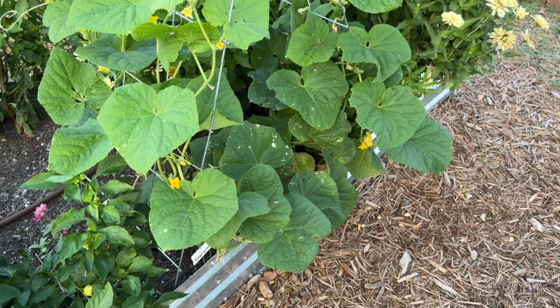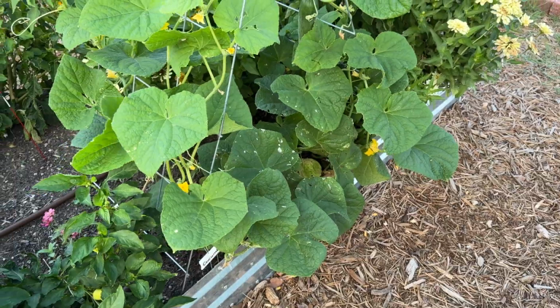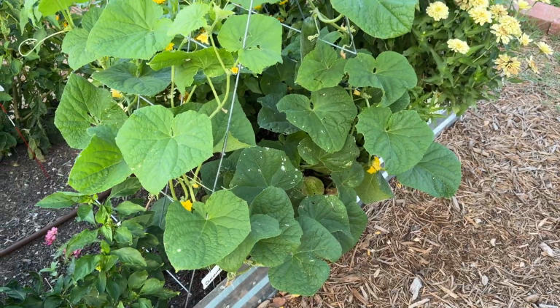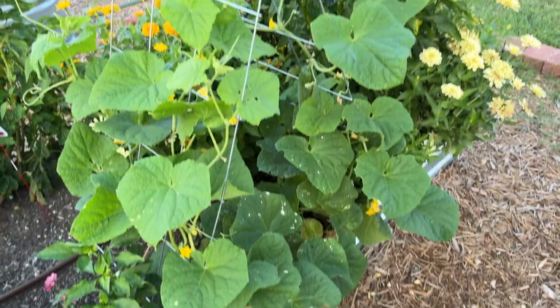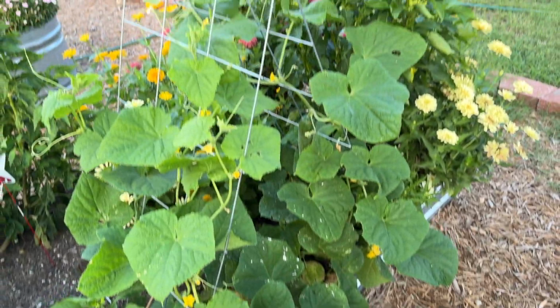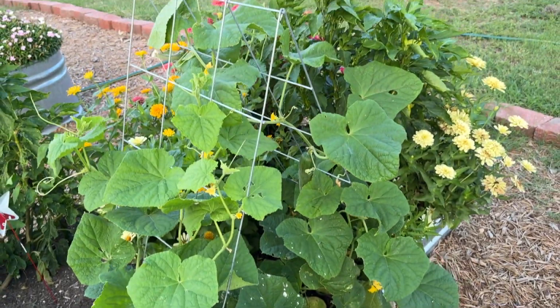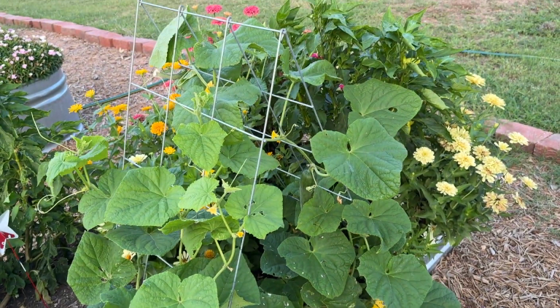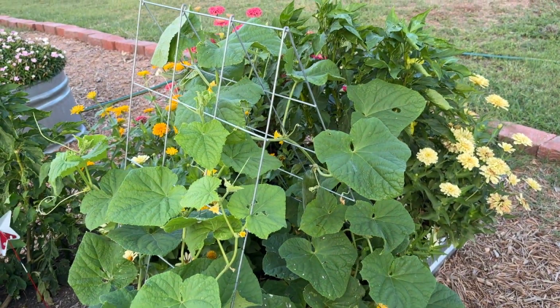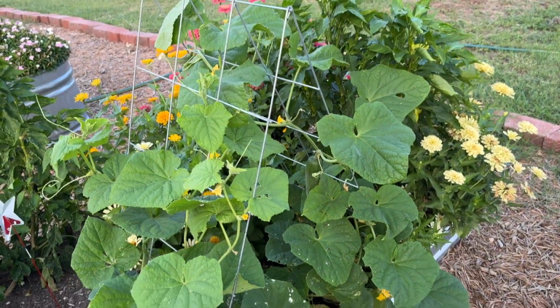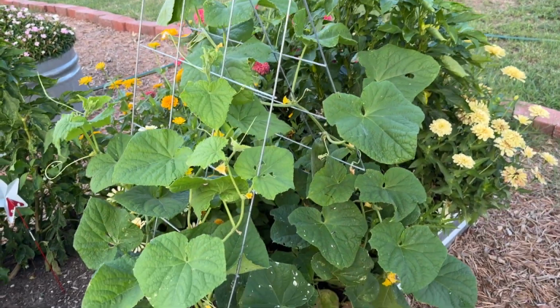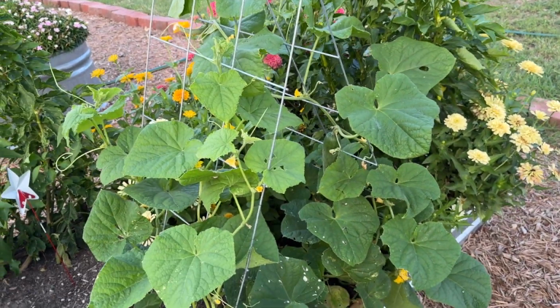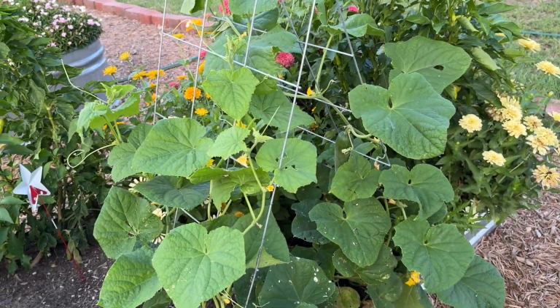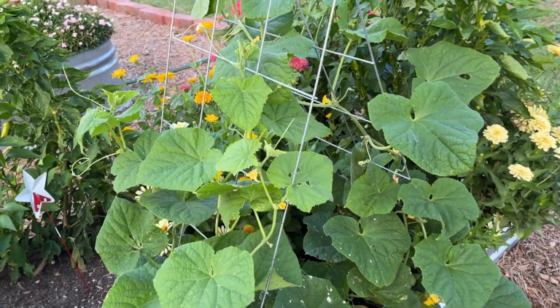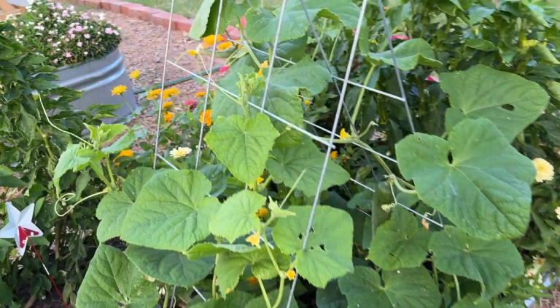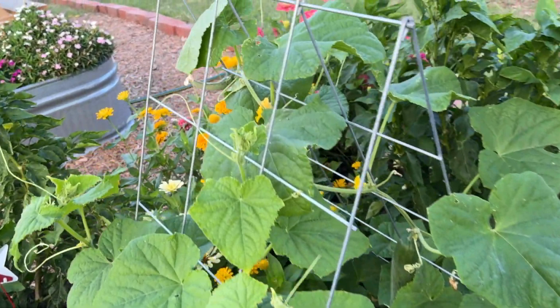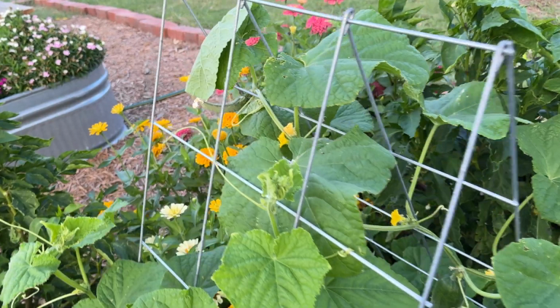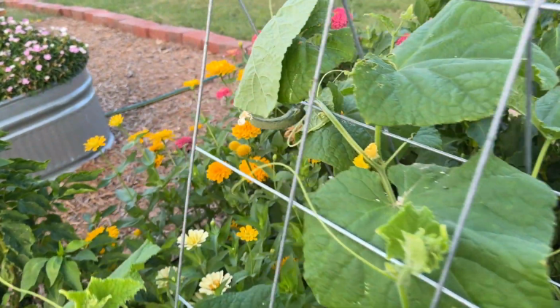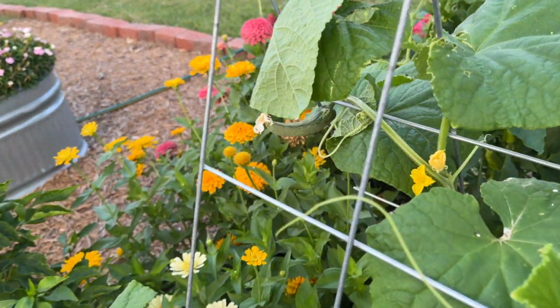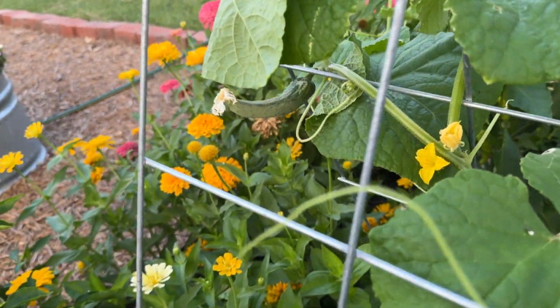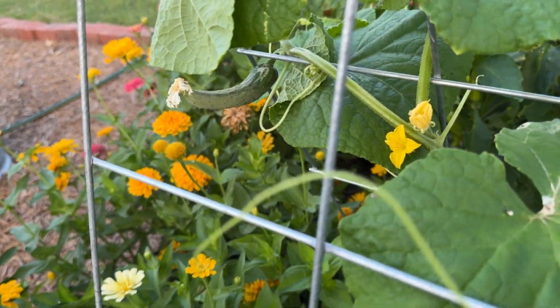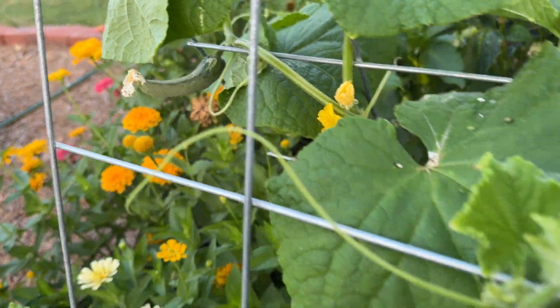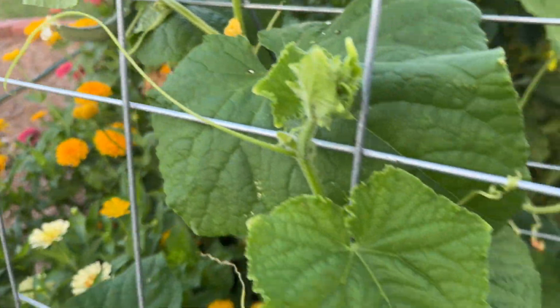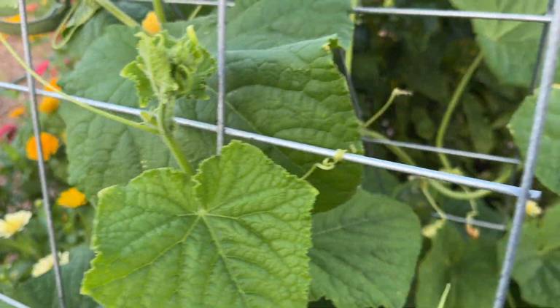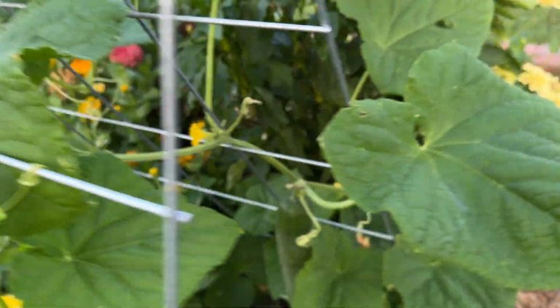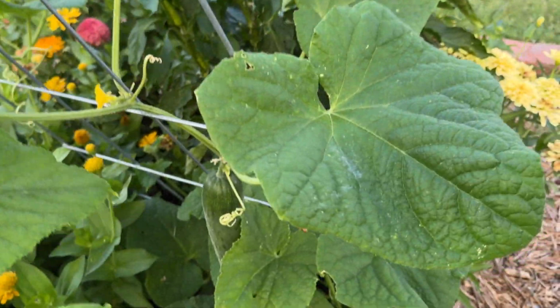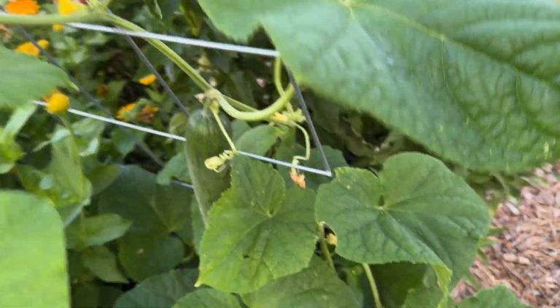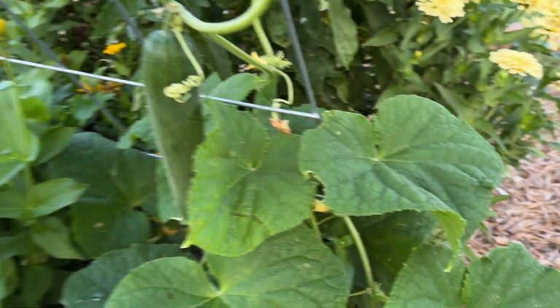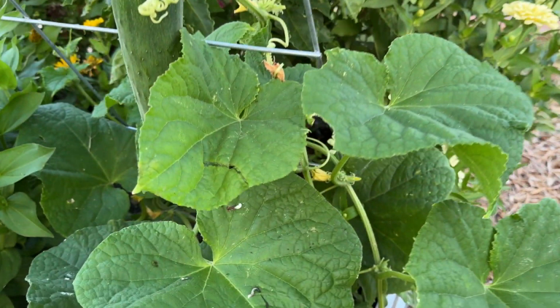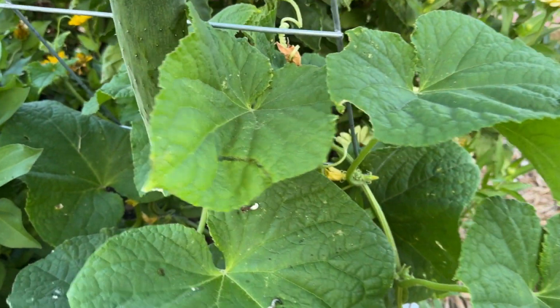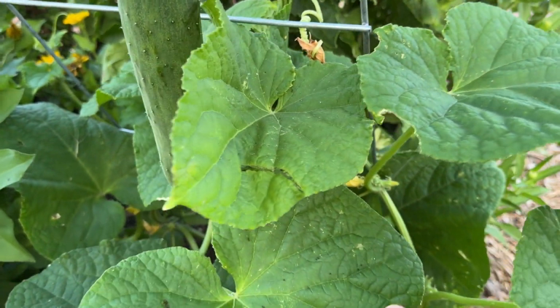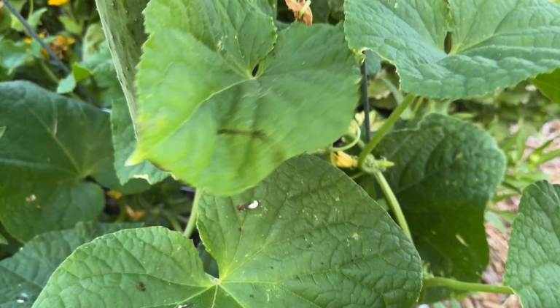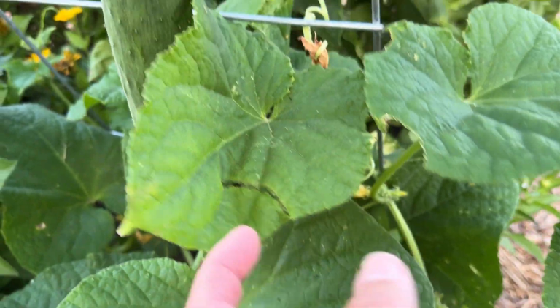An update on our cucumber plant. I installed this little trellis for it to grow up, and I was worried because we have this one baby one here, but then I started looking closer. Look over here at this guy.